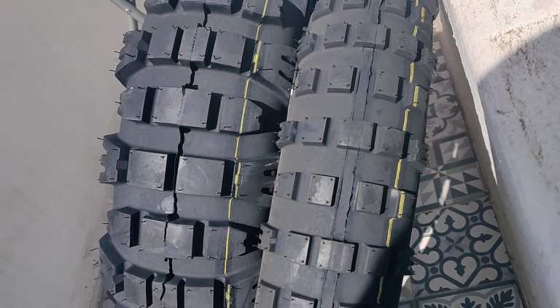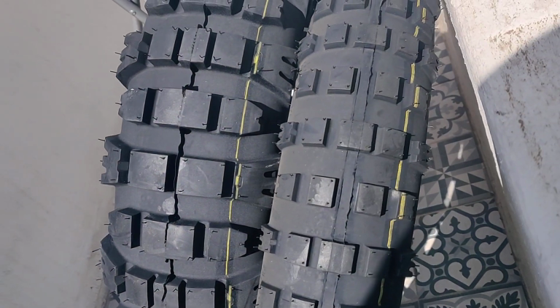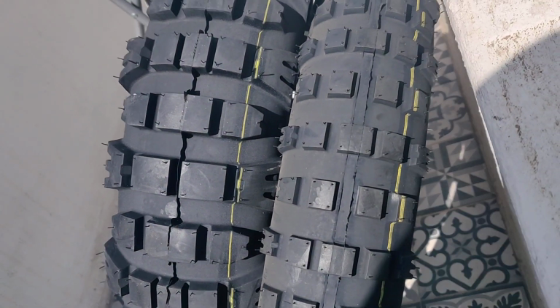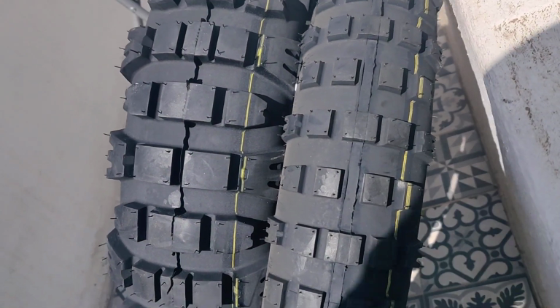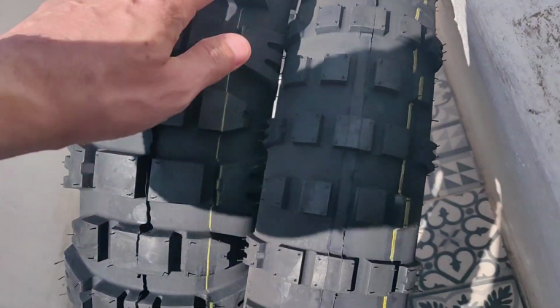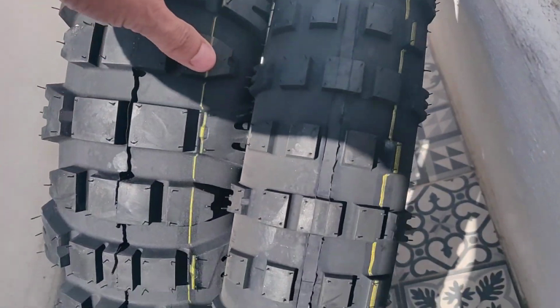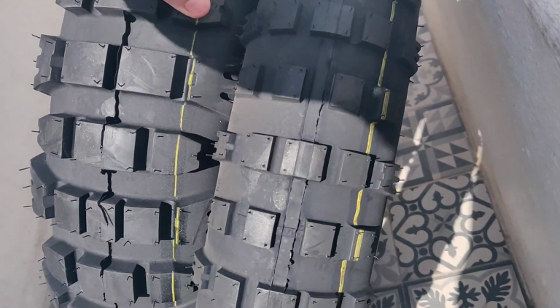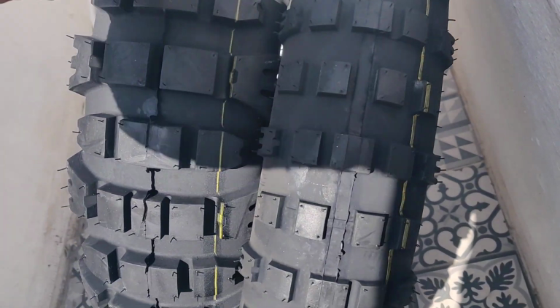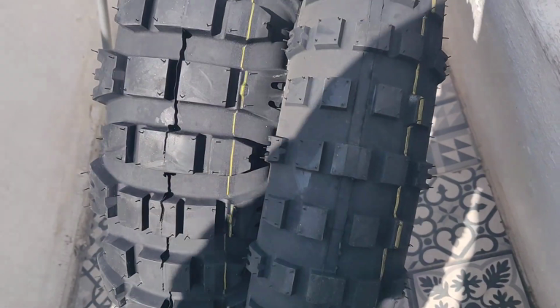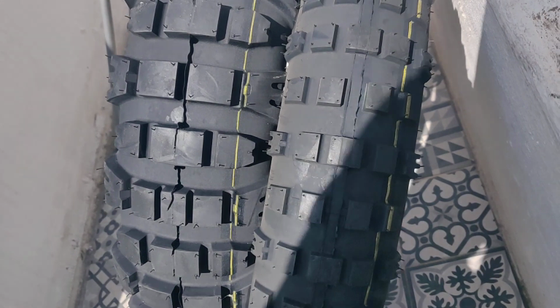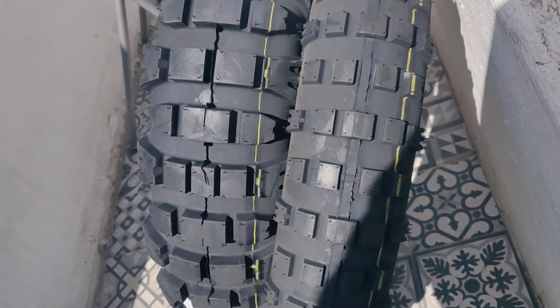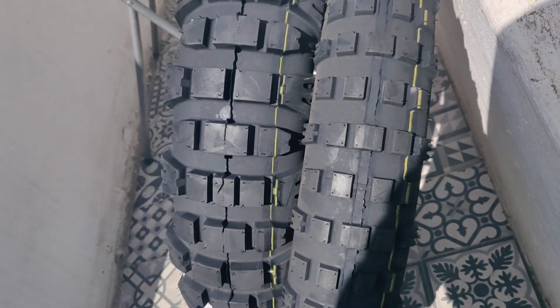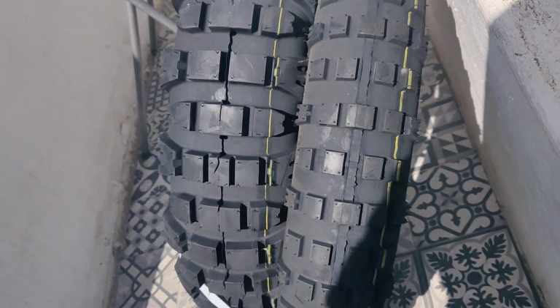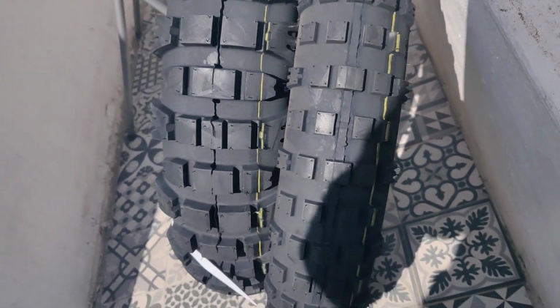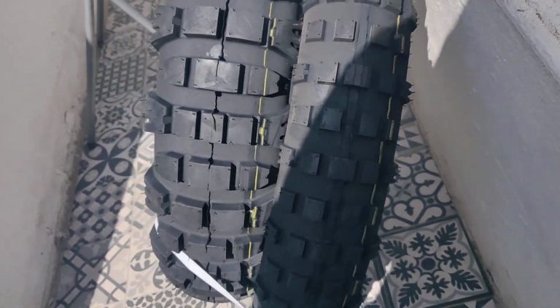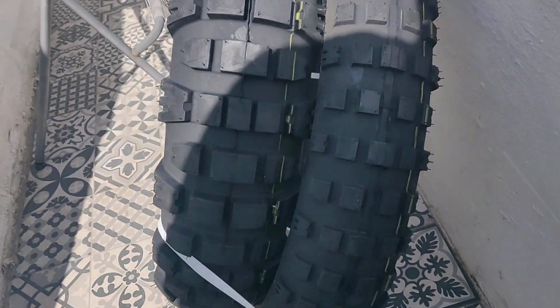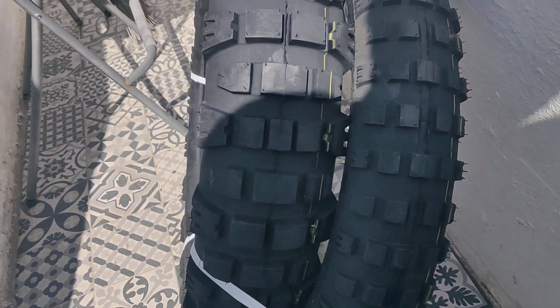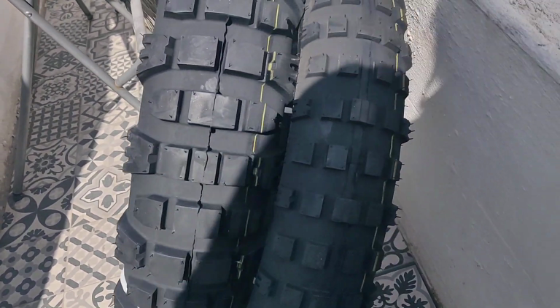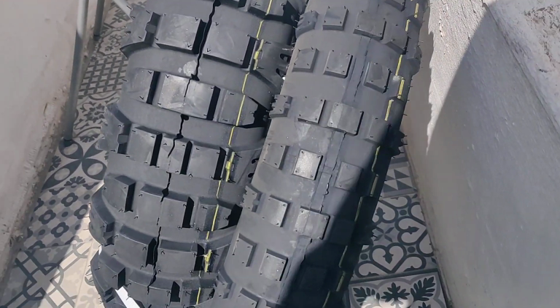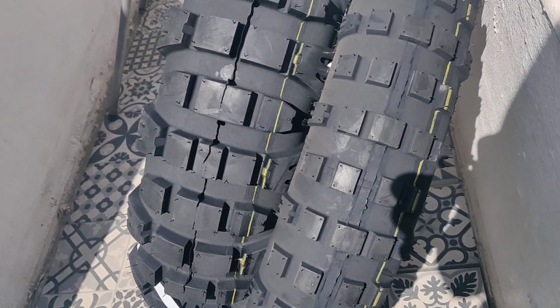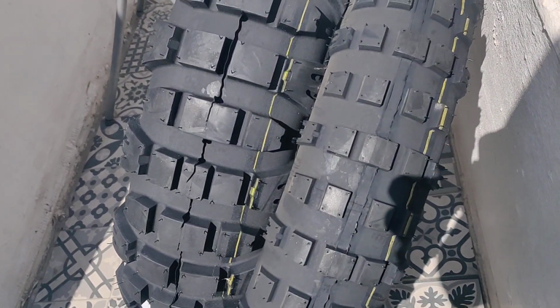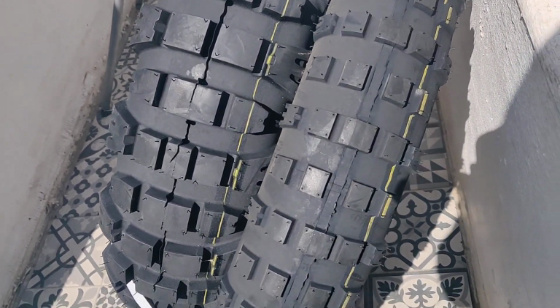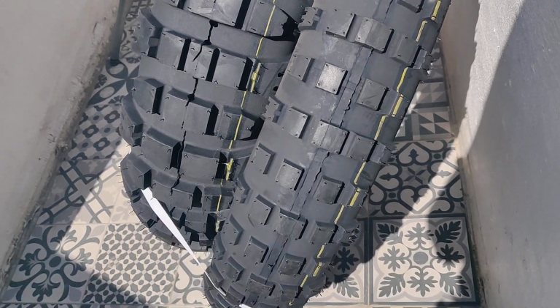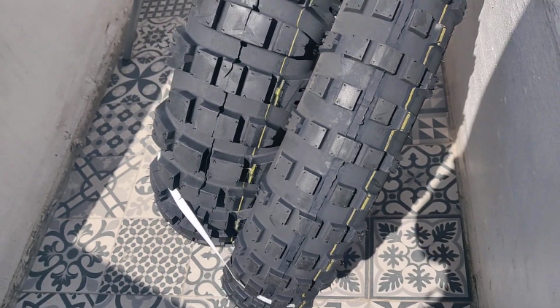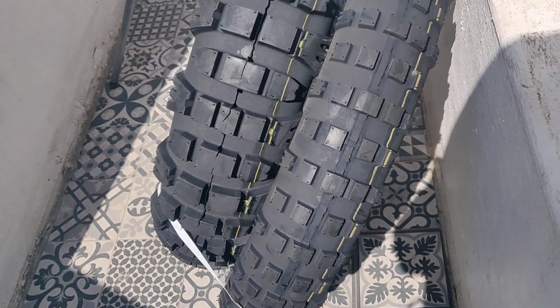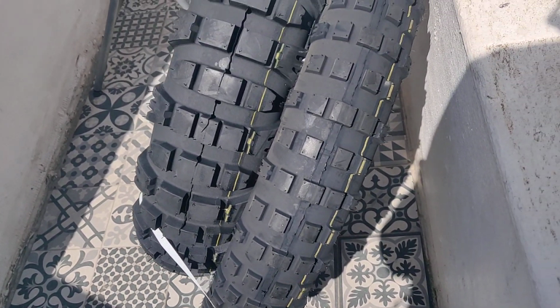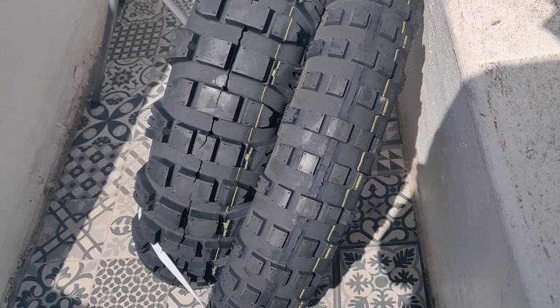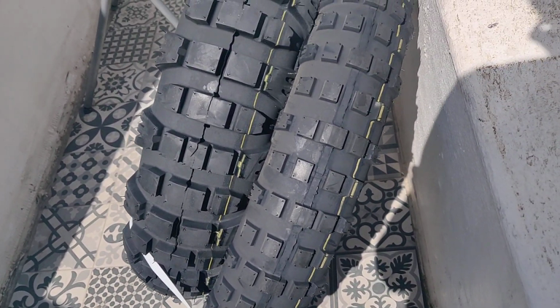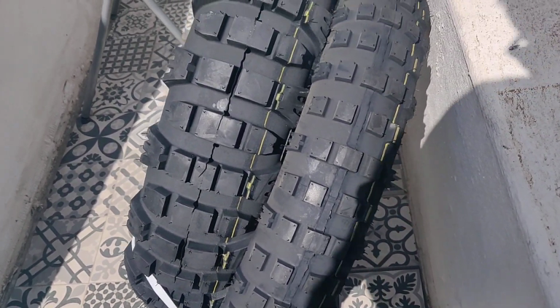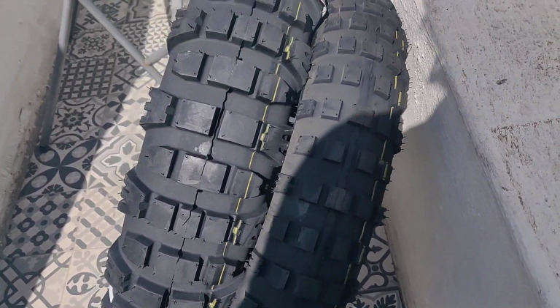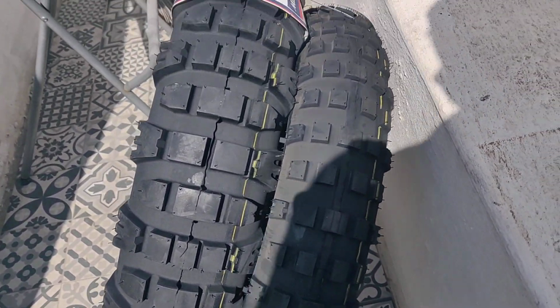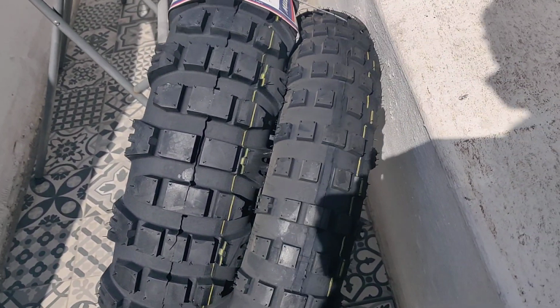I'll try to set them up maybe today or tomorrow, we'll see. But they look aggressive — let's hope they last.